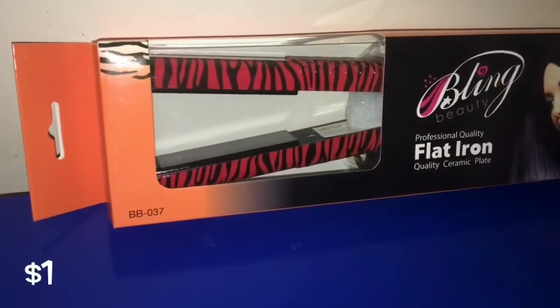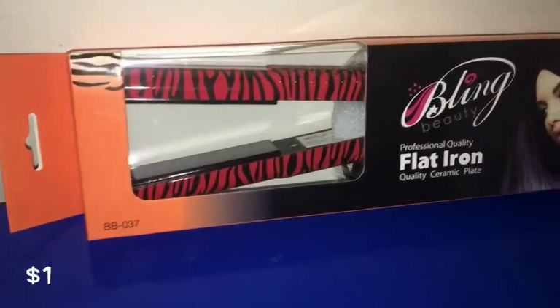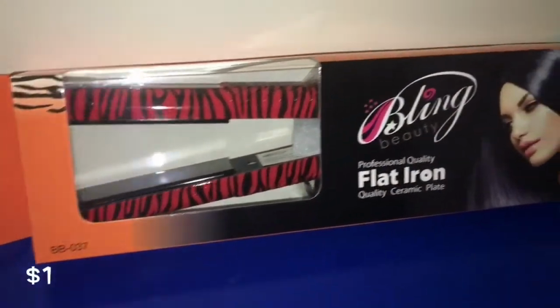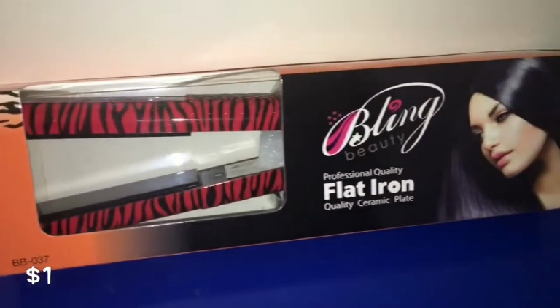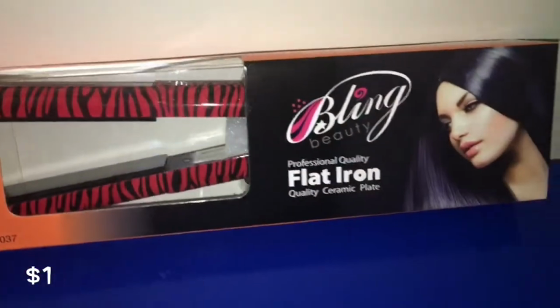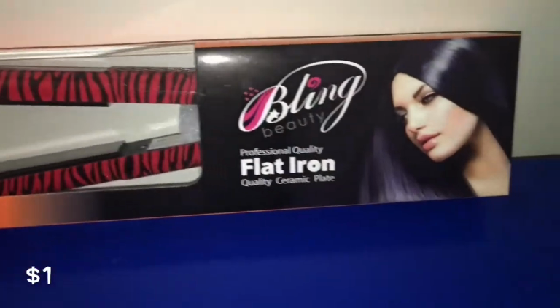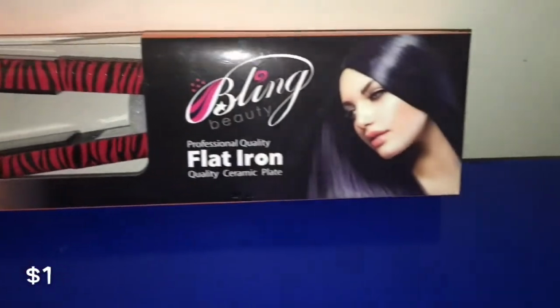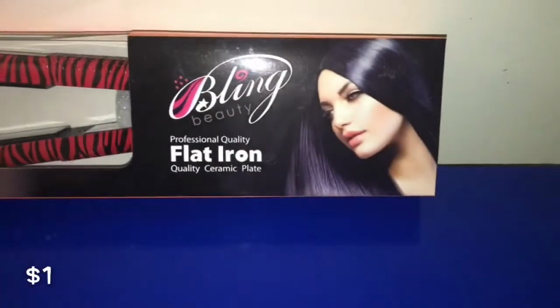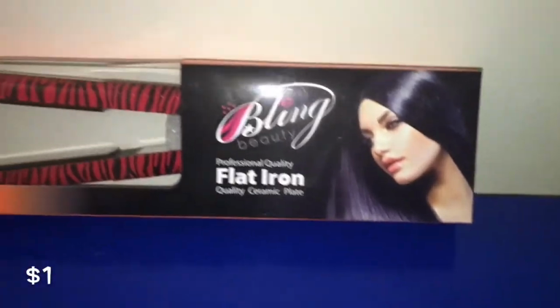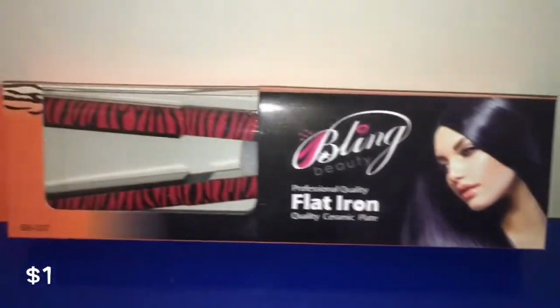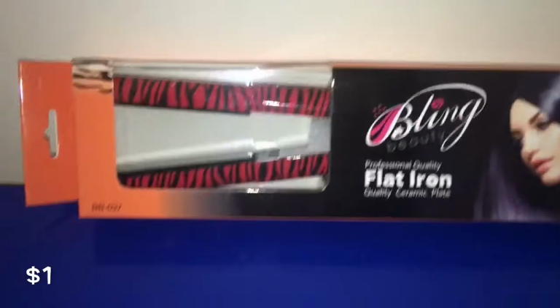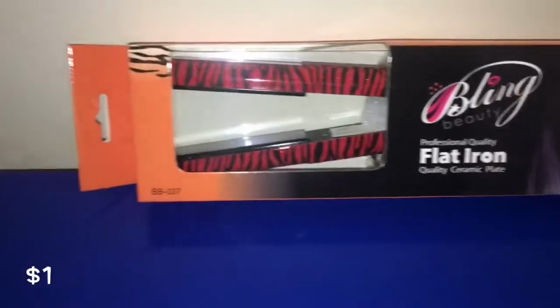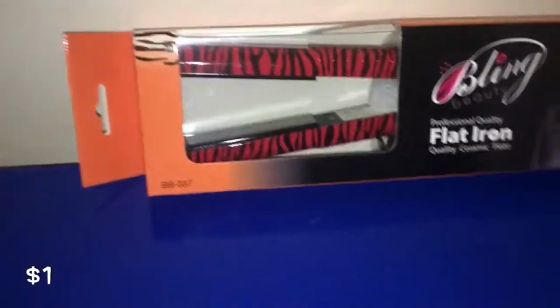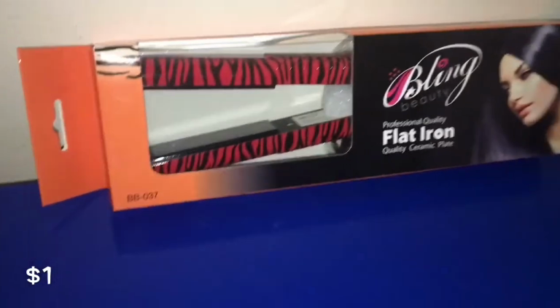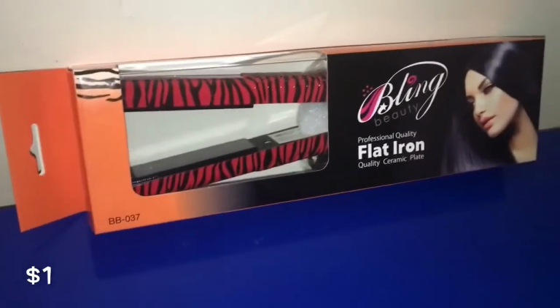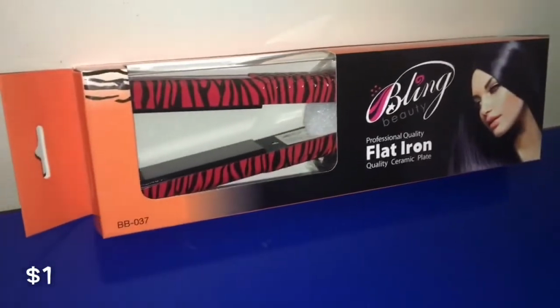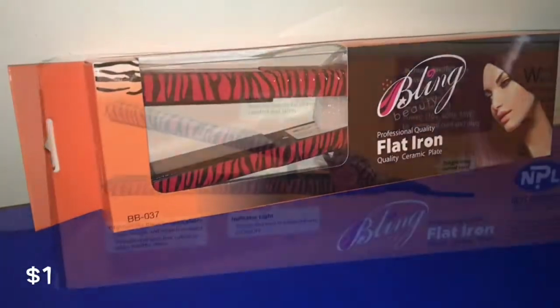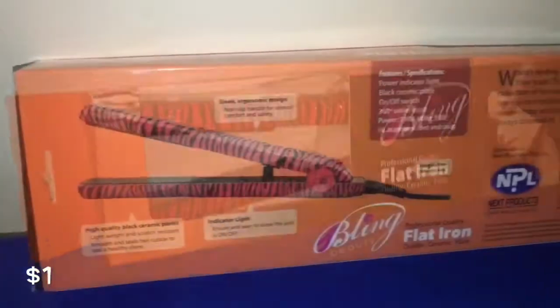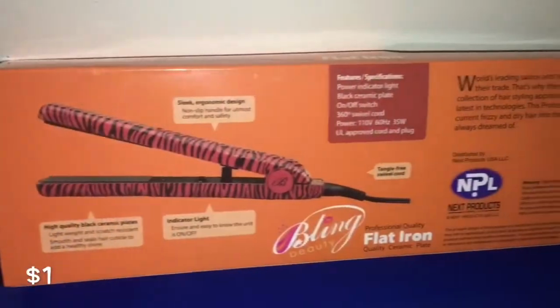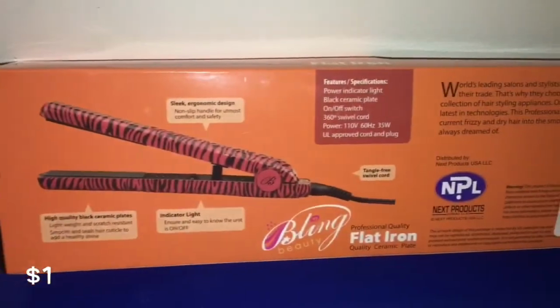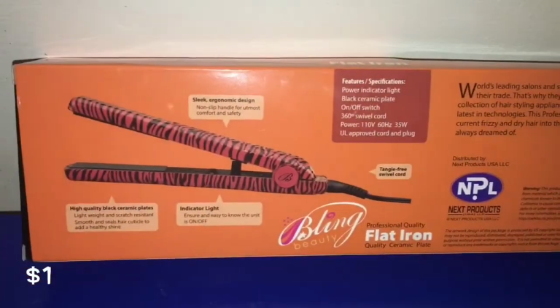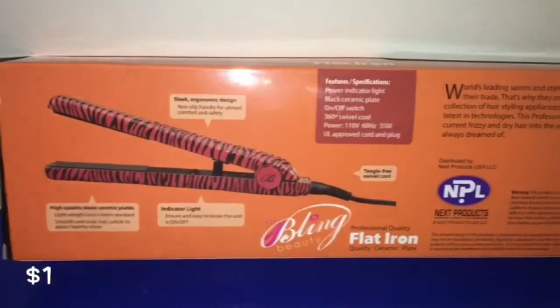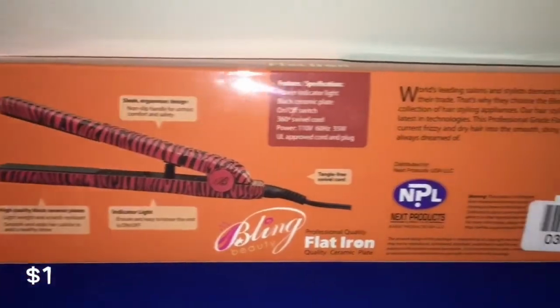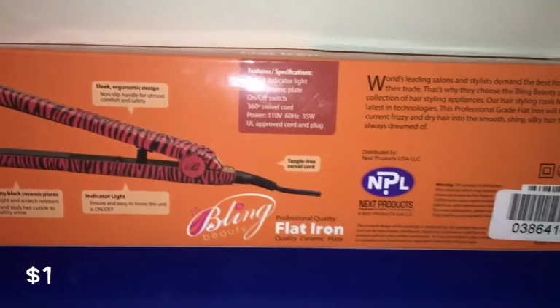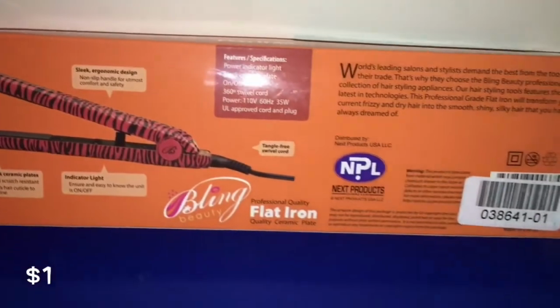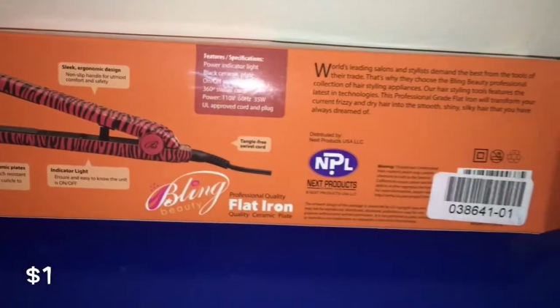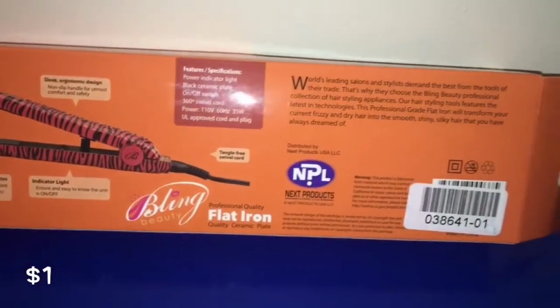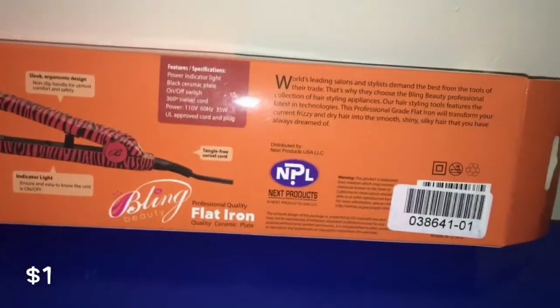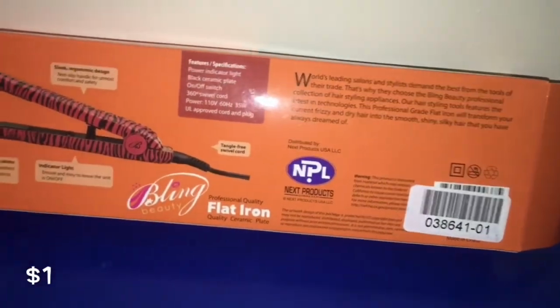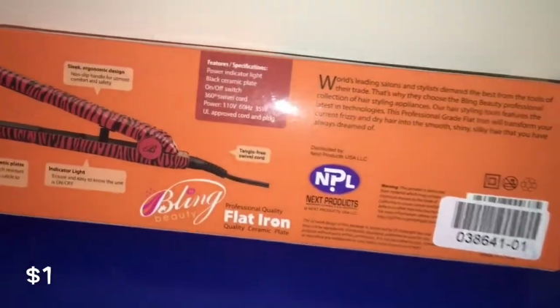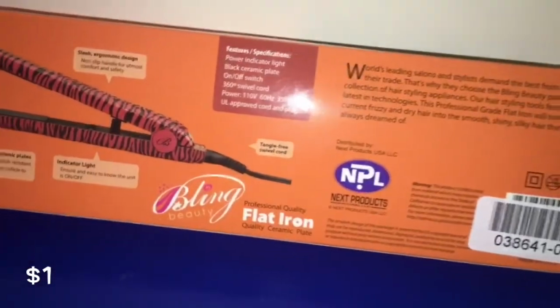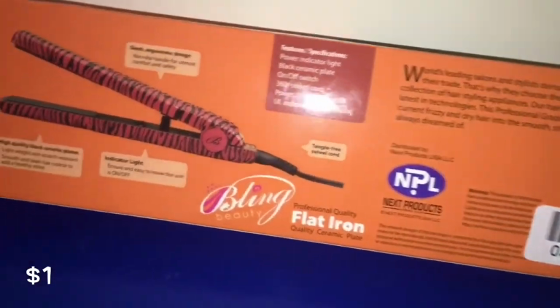So I picked up this Bling Beauty Flat Iron and I got it in the red zebra print. I actually got the email saying that there was a price reduction down to a dollar, so I said I gotta grab this. They are usually going from $8 to $10.